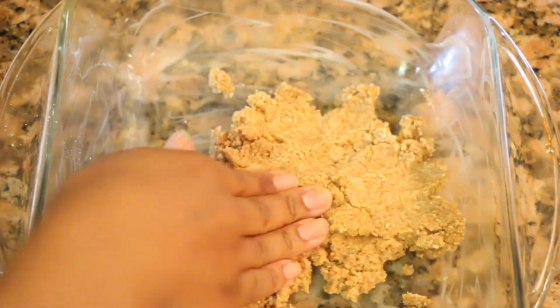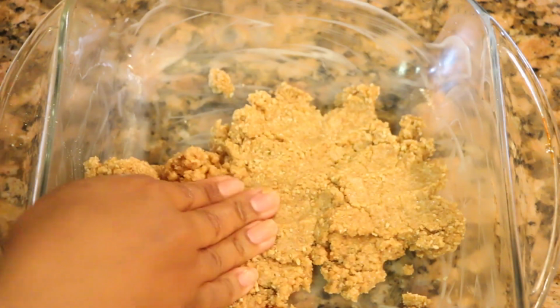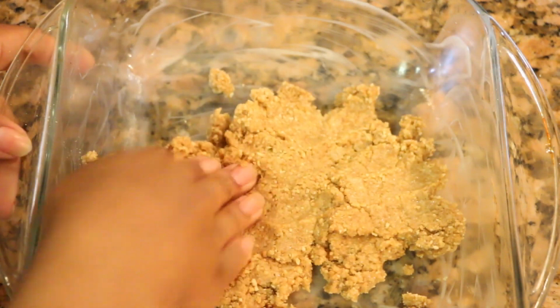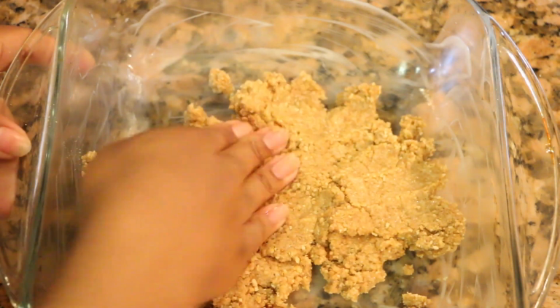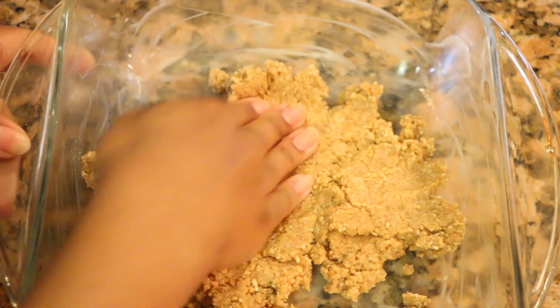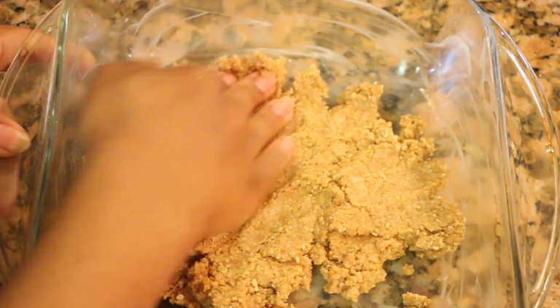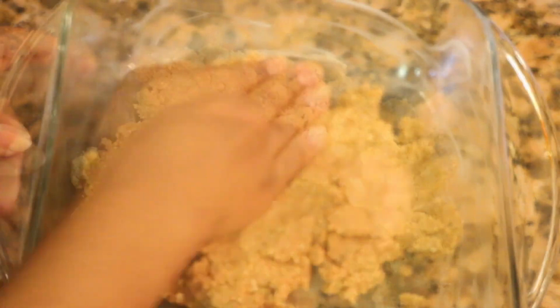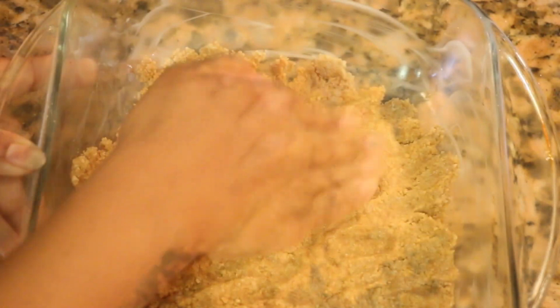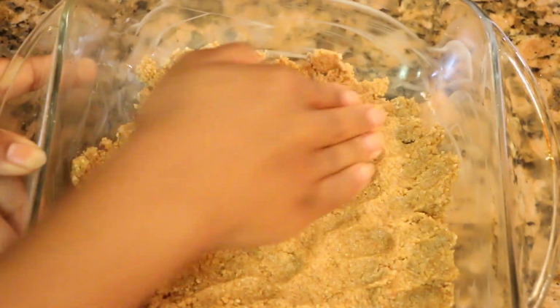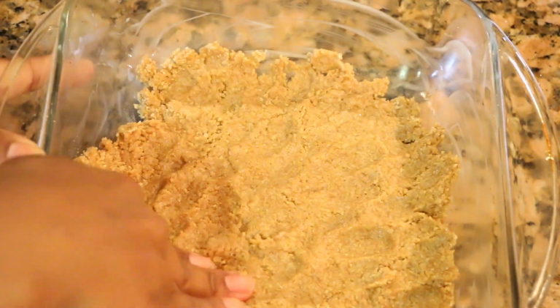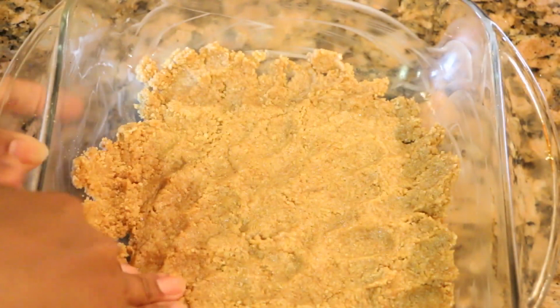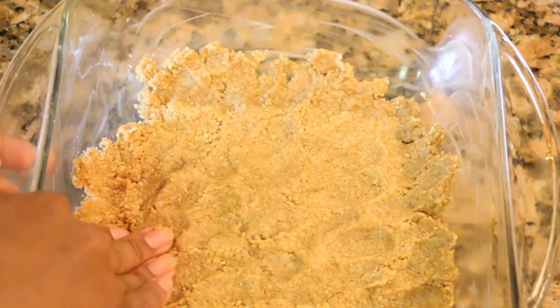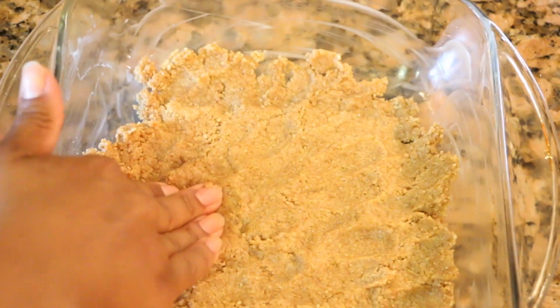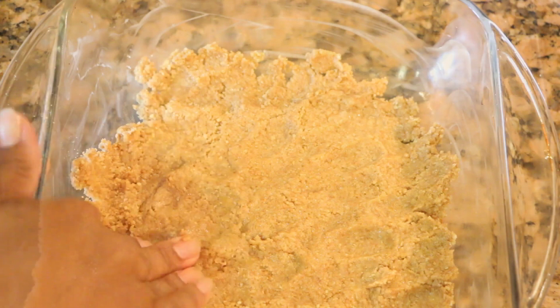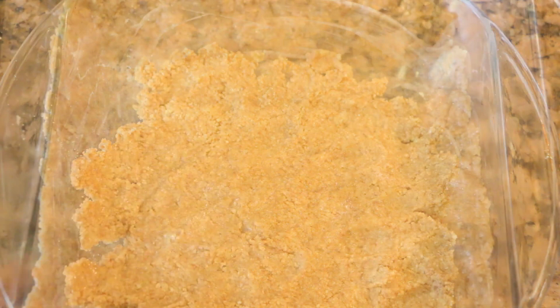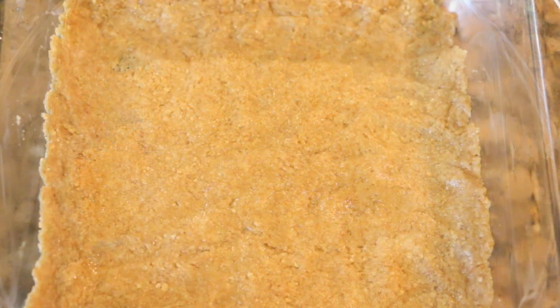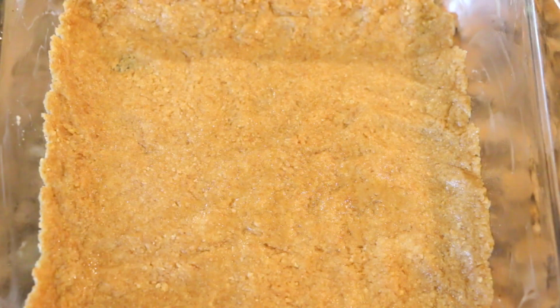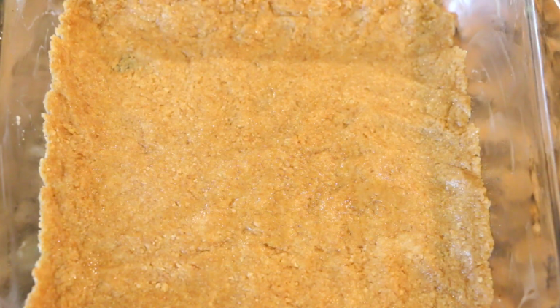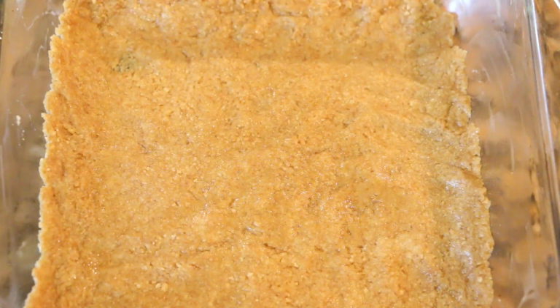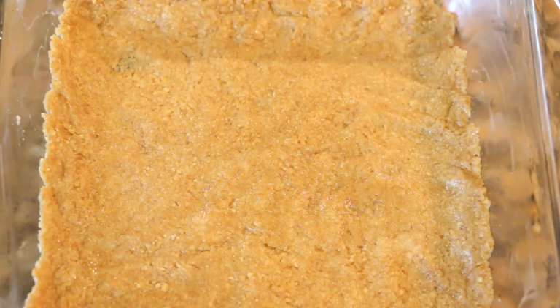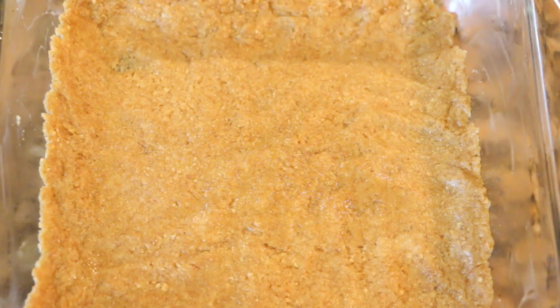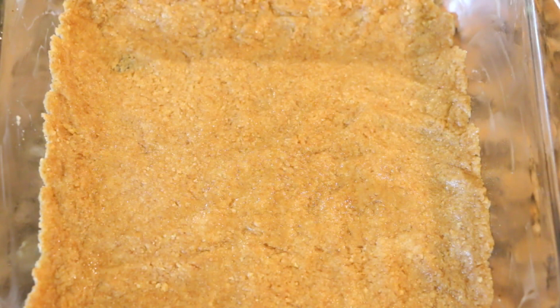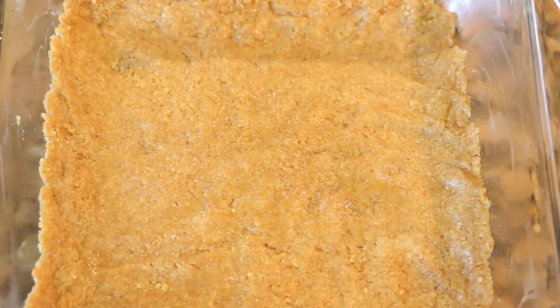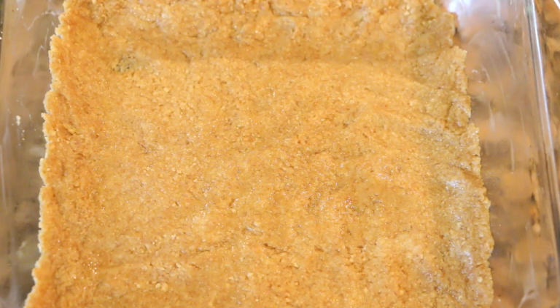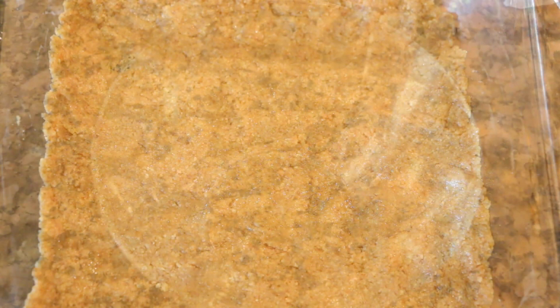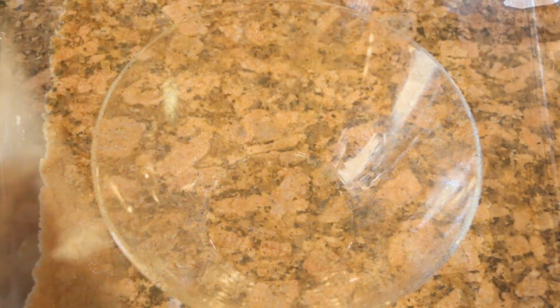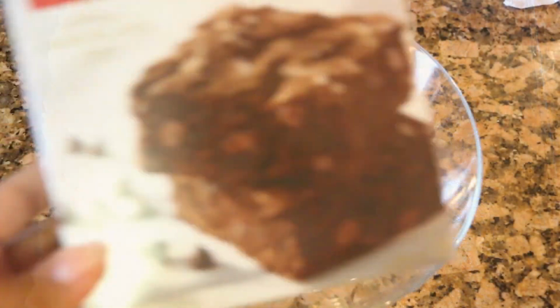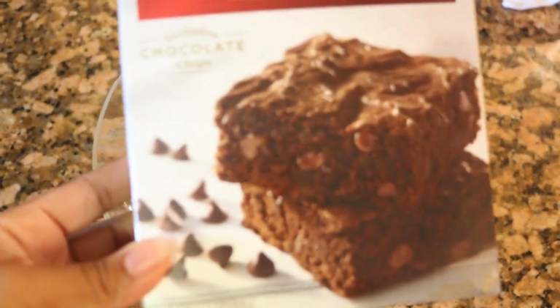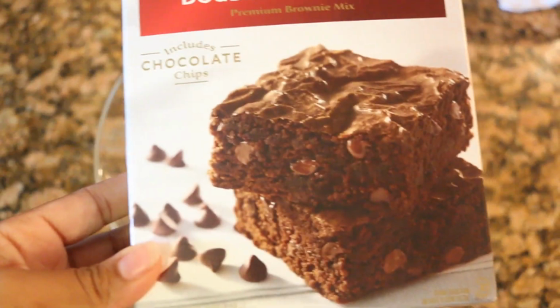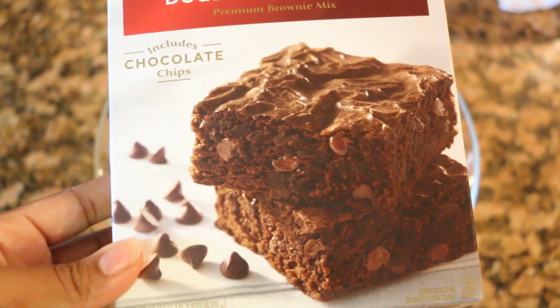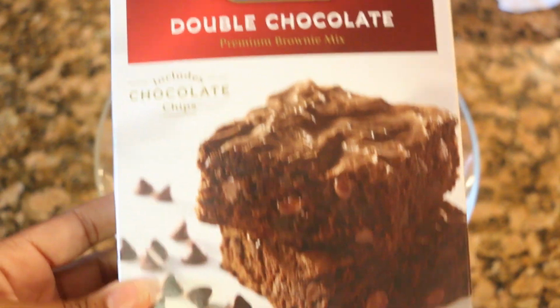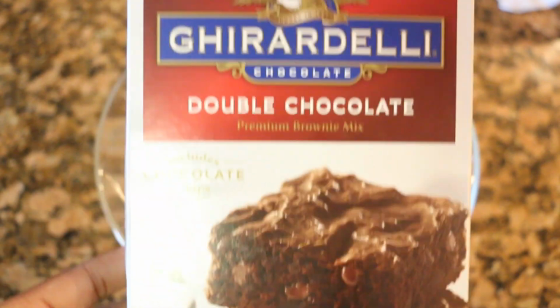Now we're gonna add it to our baking pan, making sure we pat it until it forms a nice crust, just like so.